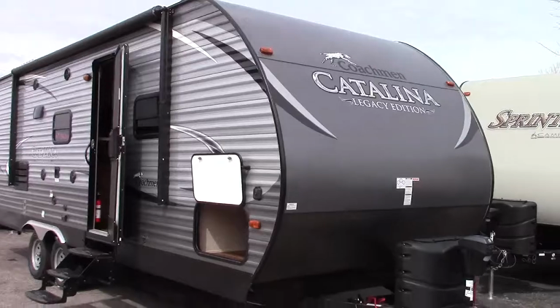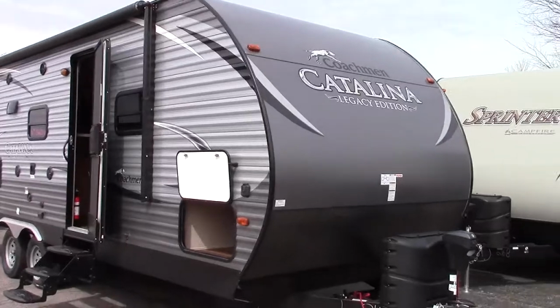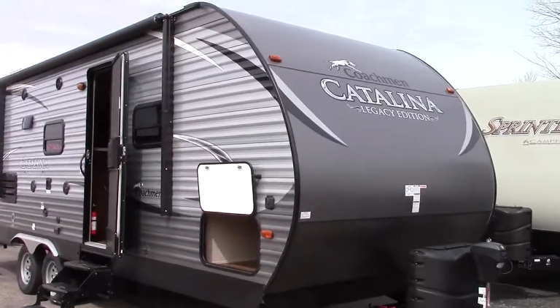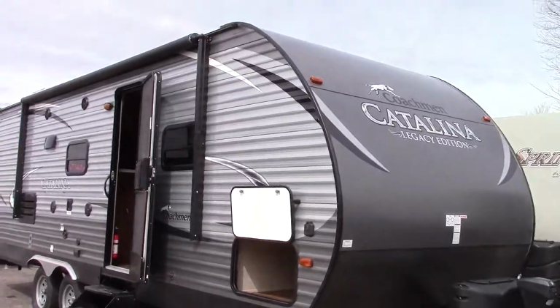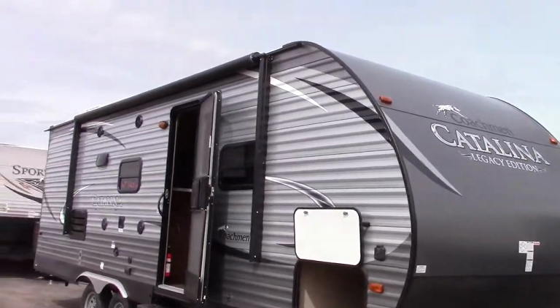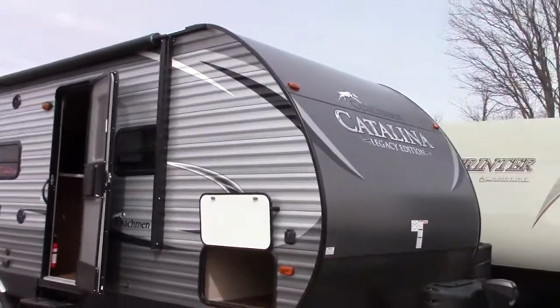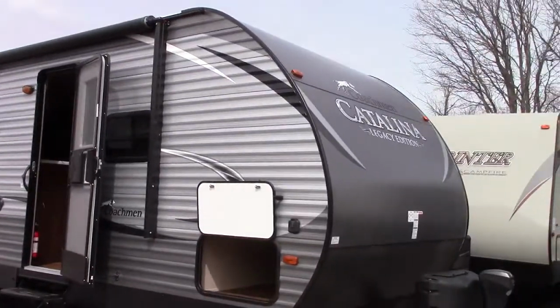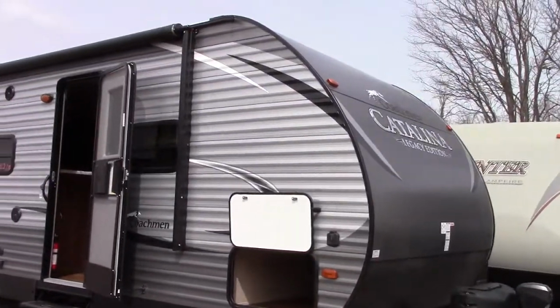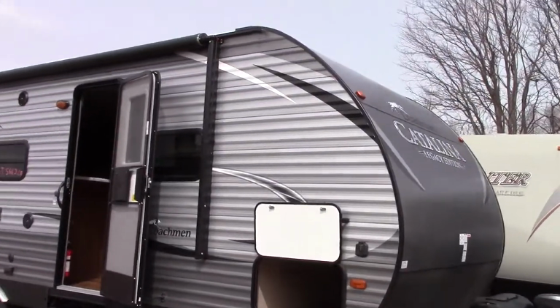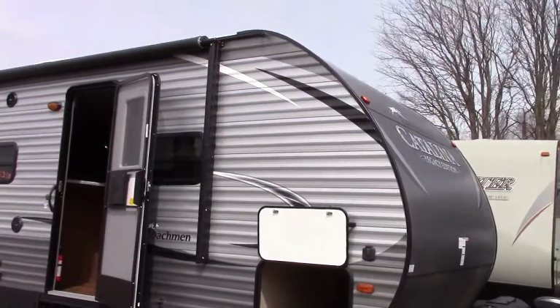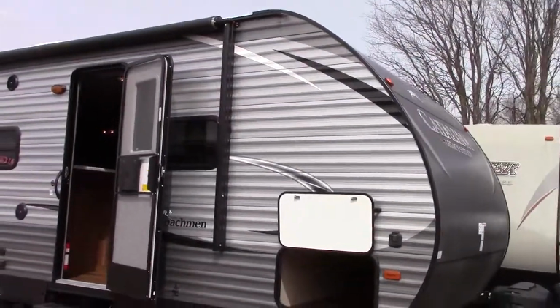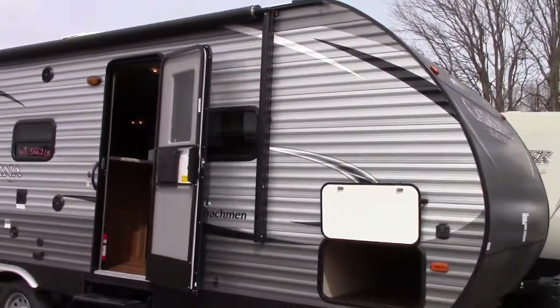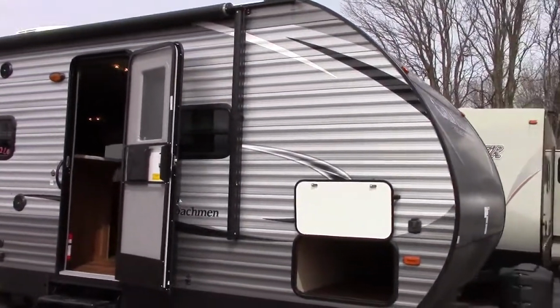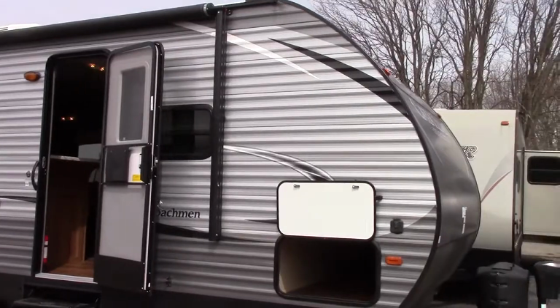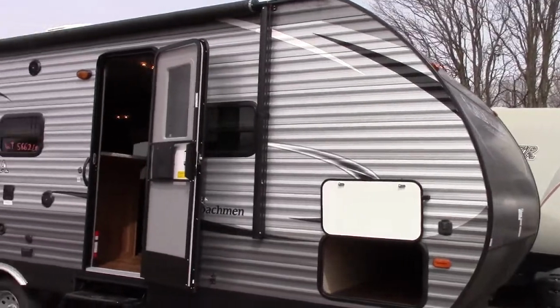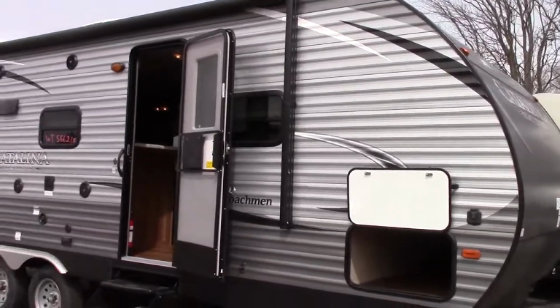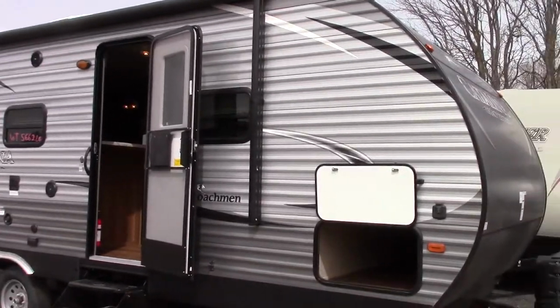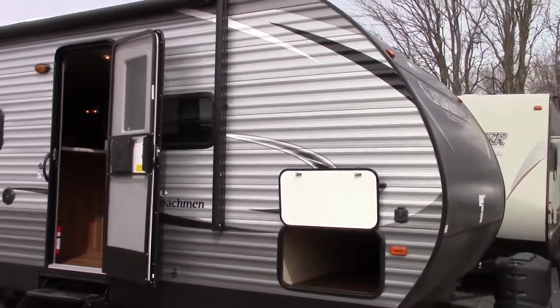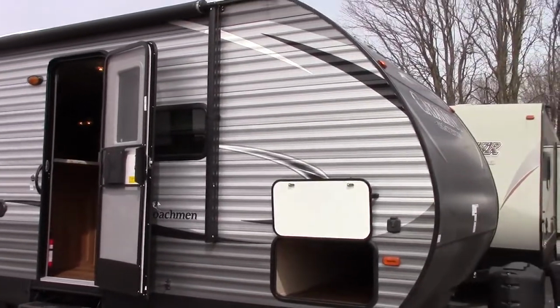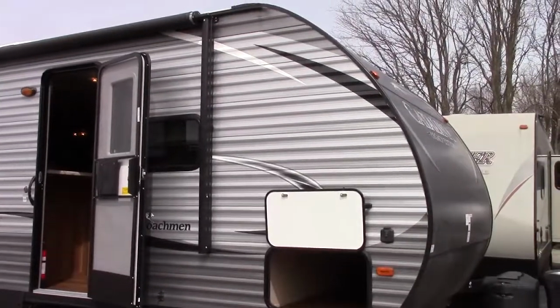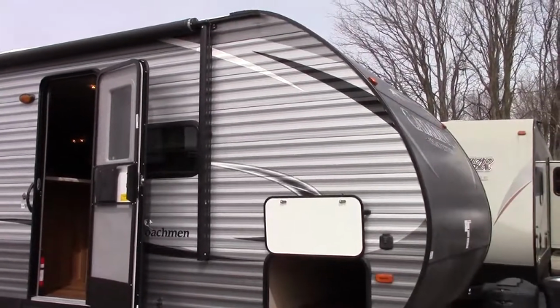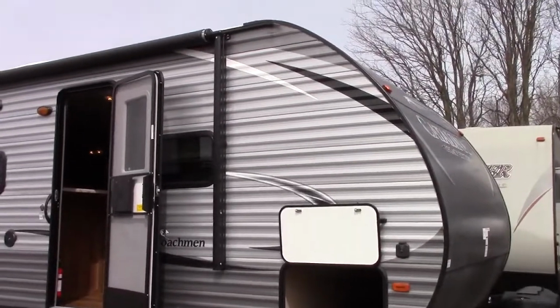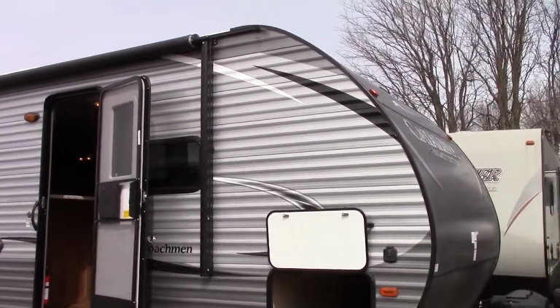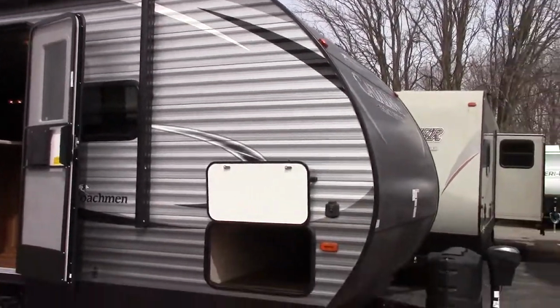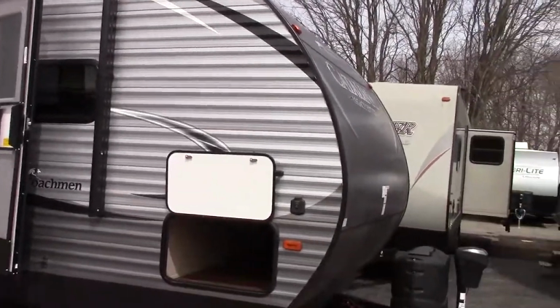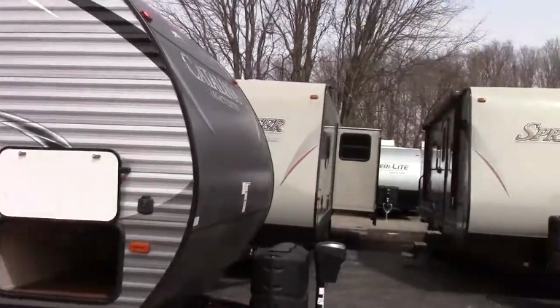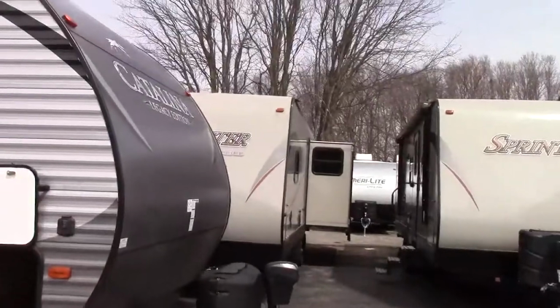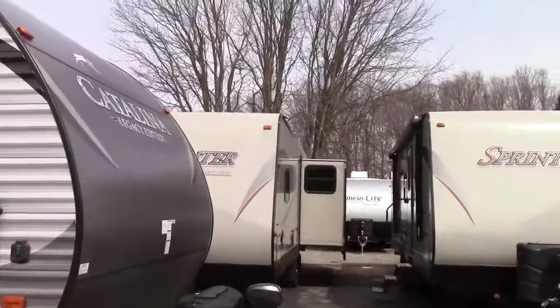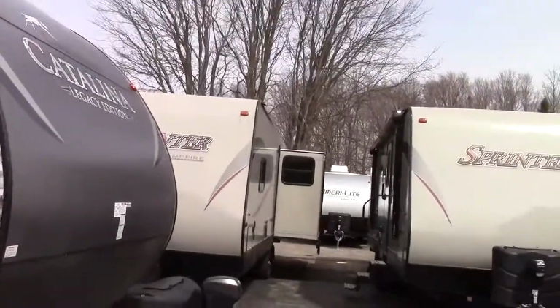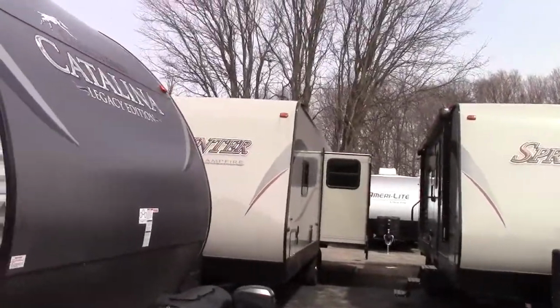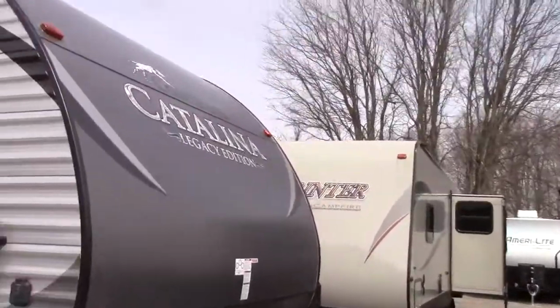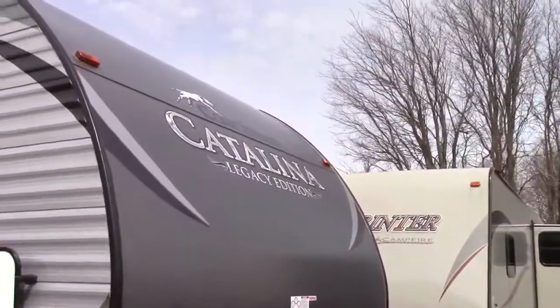Hey RVers, Steve here from Richard's Motor Sales RV Centers. Today I'm in Reading, Michigan with a Coachman Catalina Legacy Edition 2016 travel trailer.